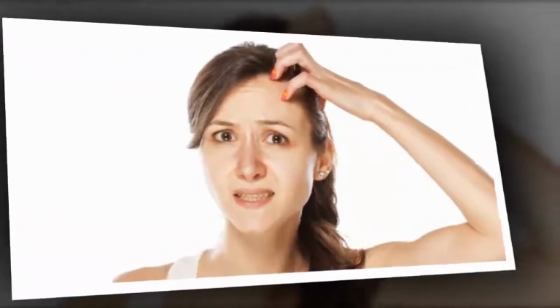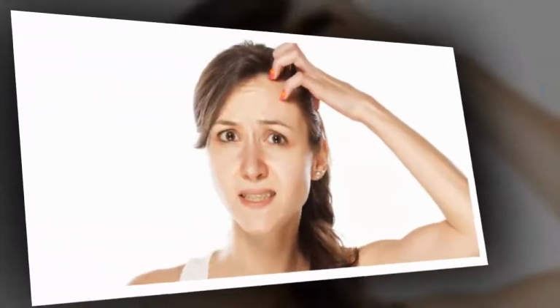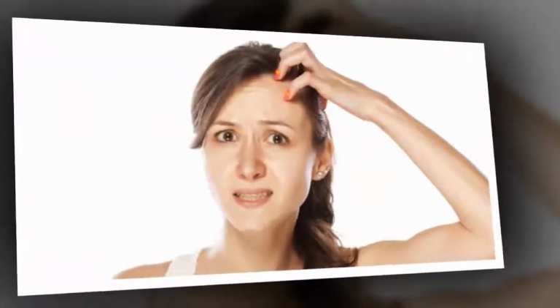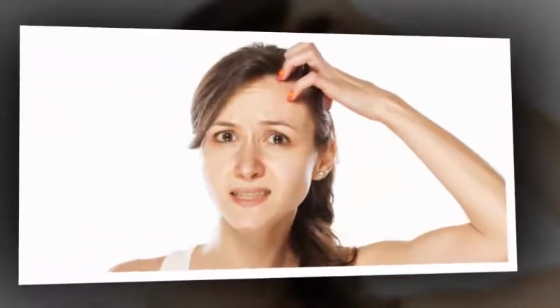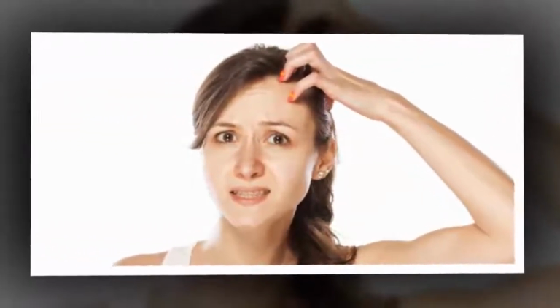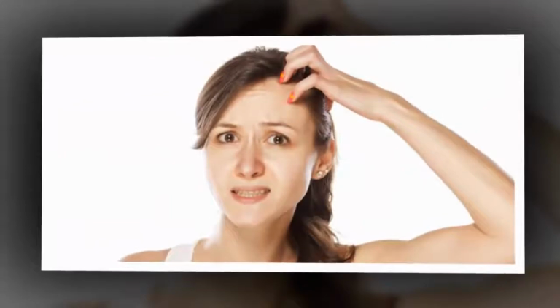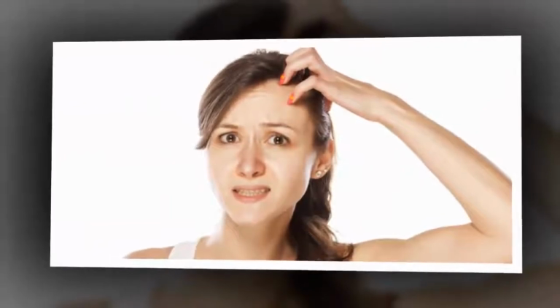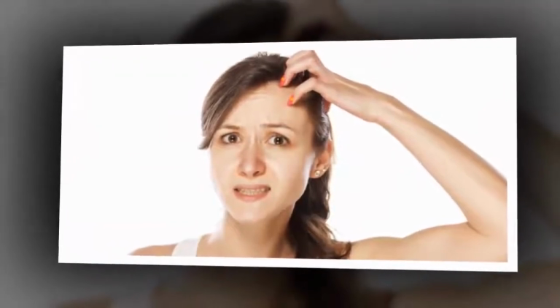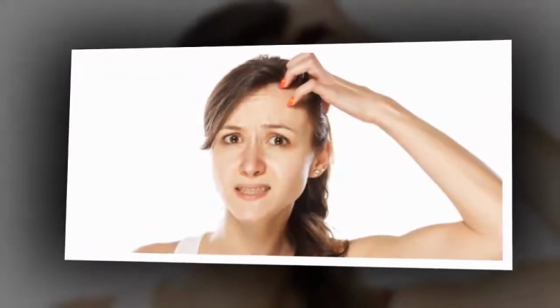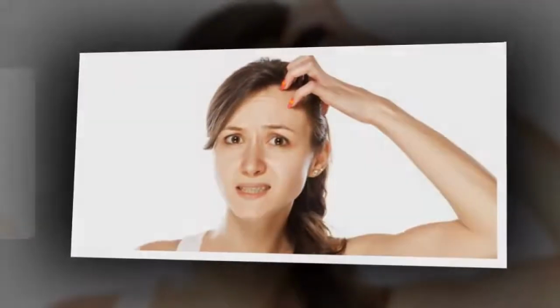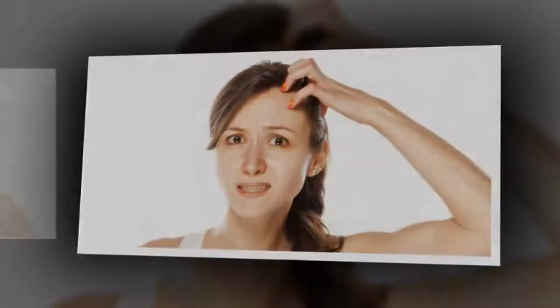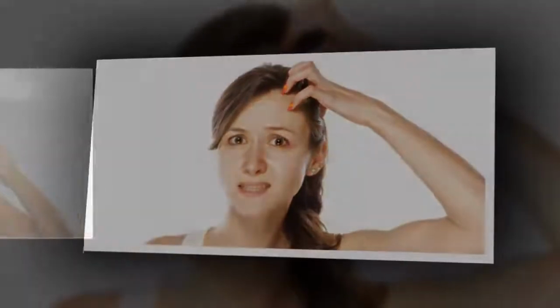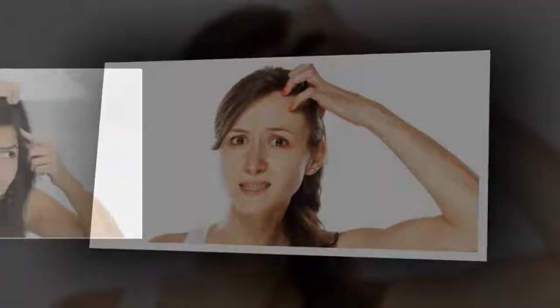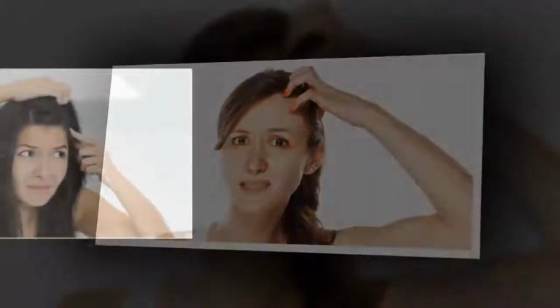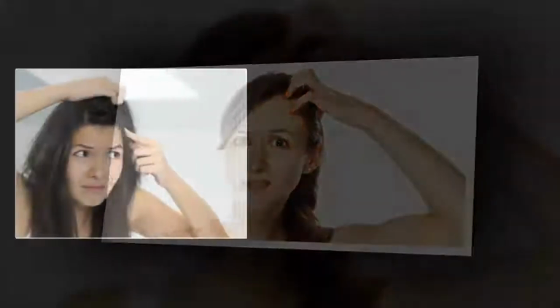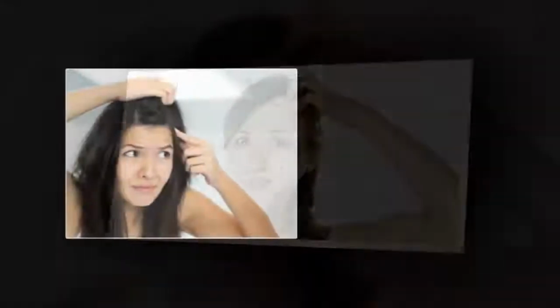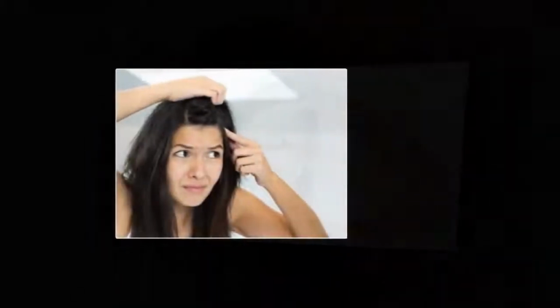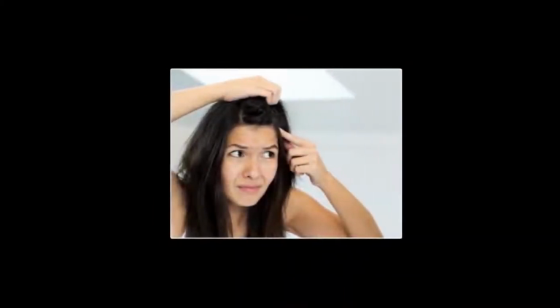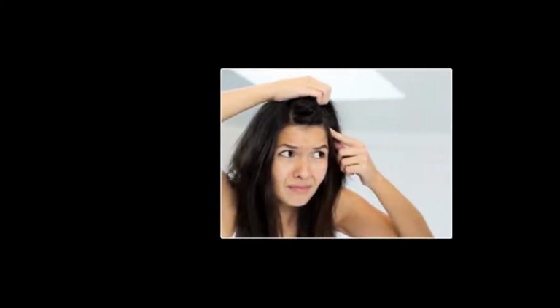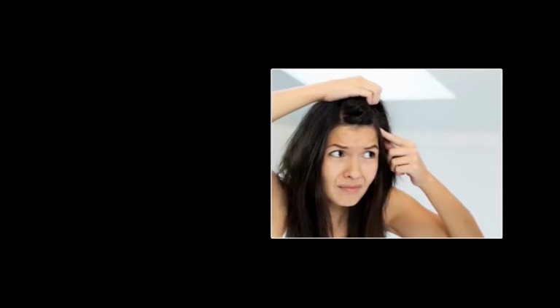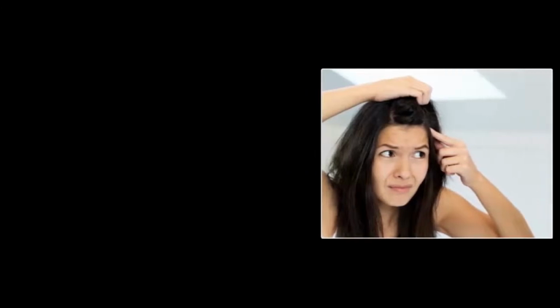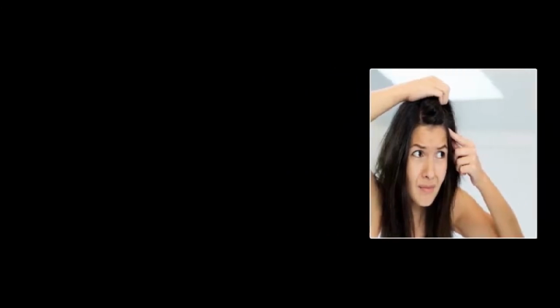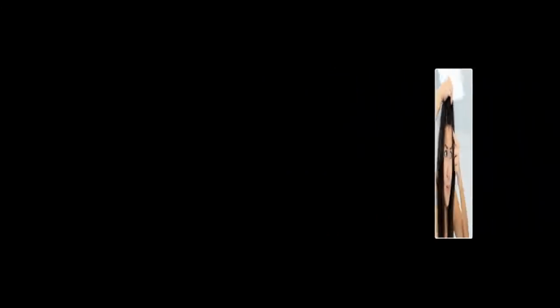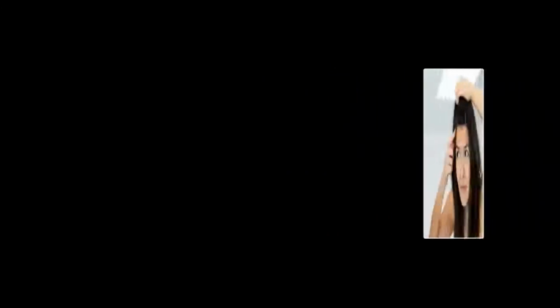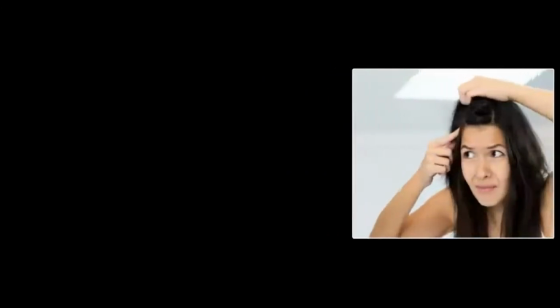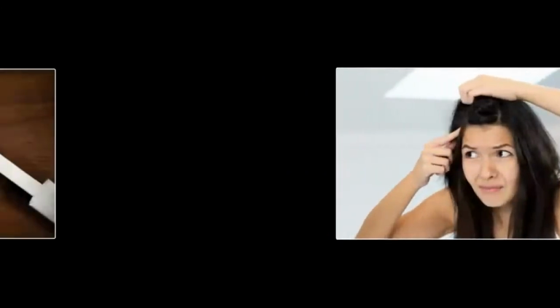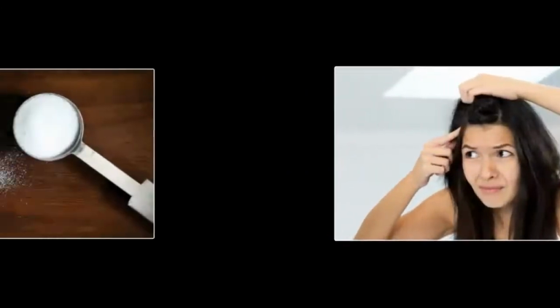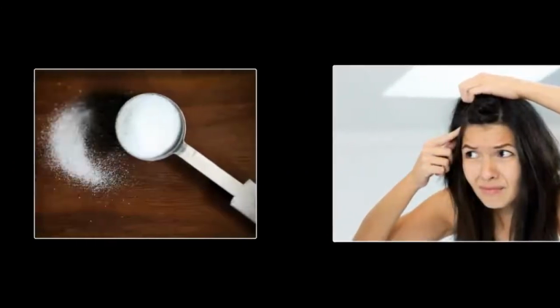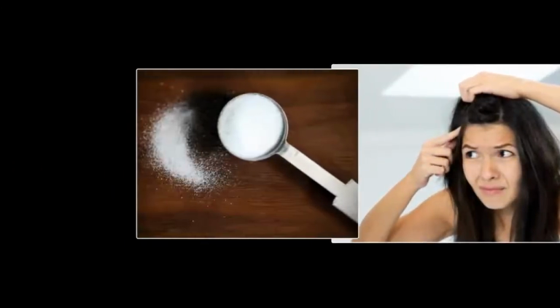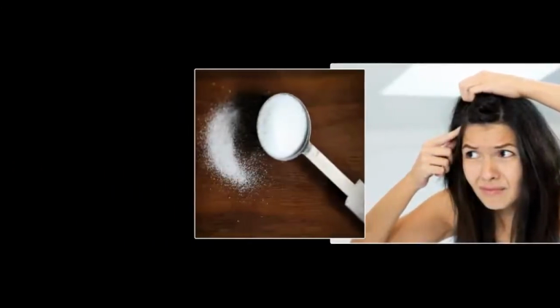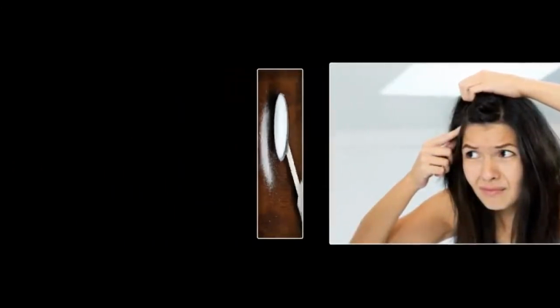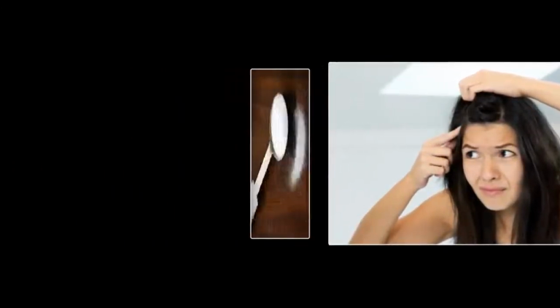The high pH in baking soda is also said to be able to overcome itching in the scalp due to dandruff. Not only that, the nutrients in baking soda can also make hair smoother, stronger, more sparkling, and more clean.